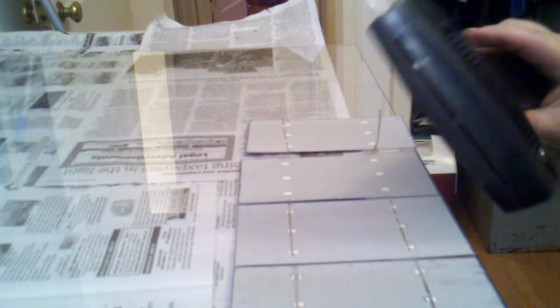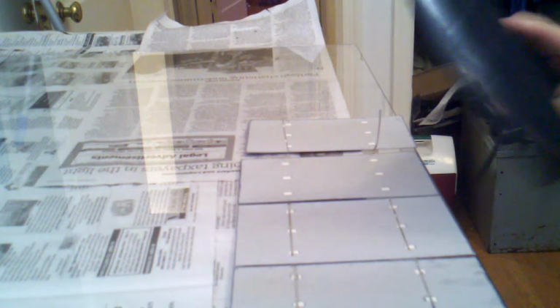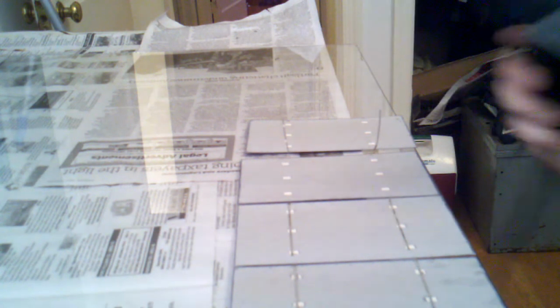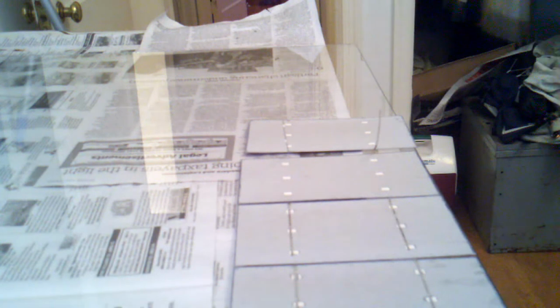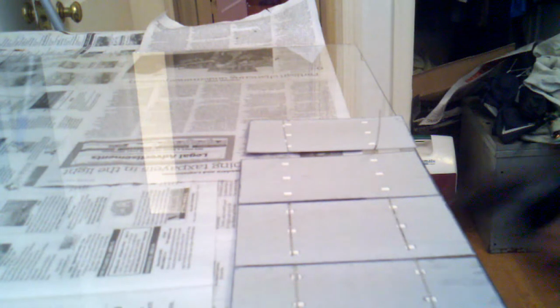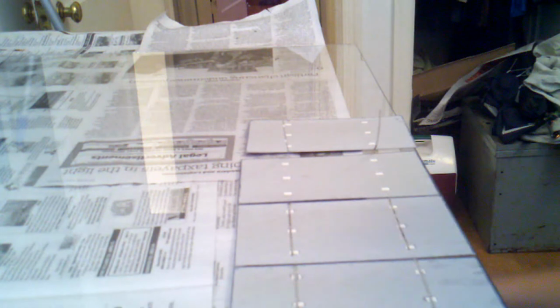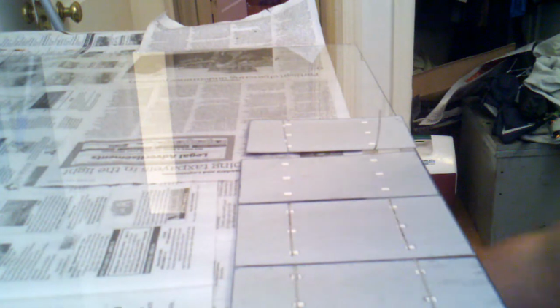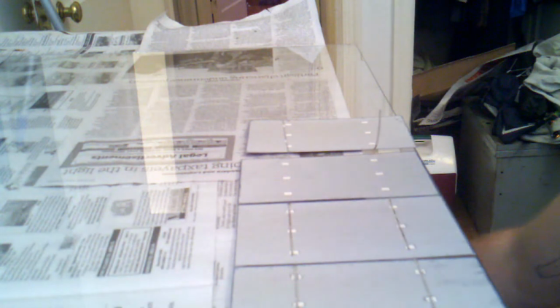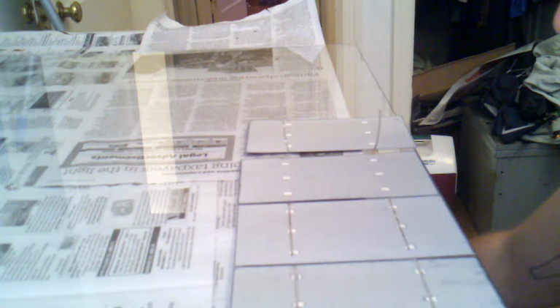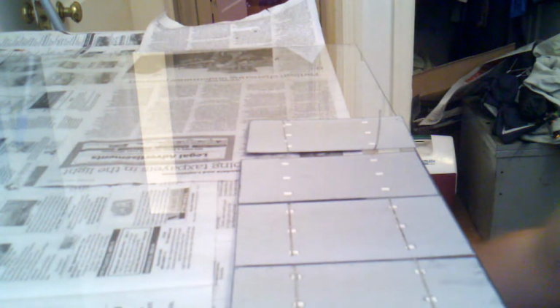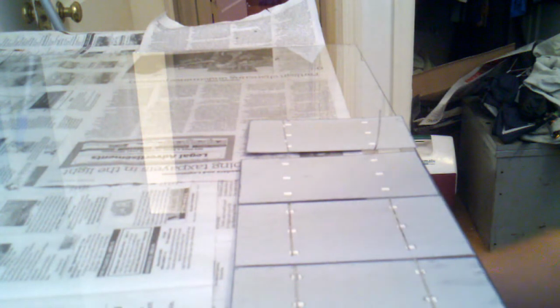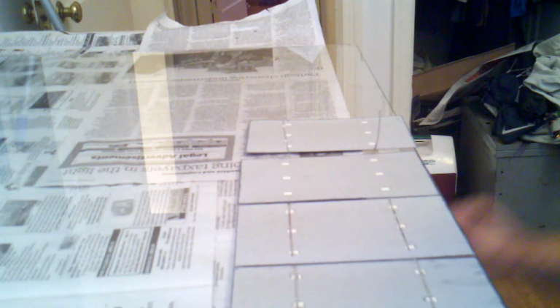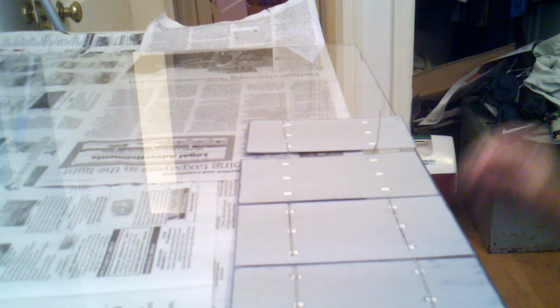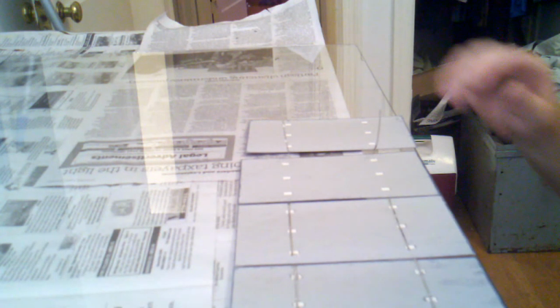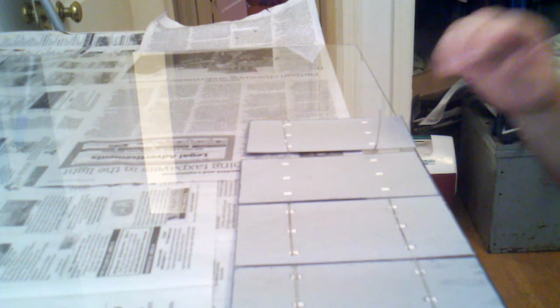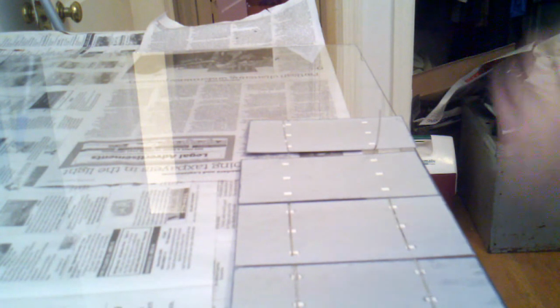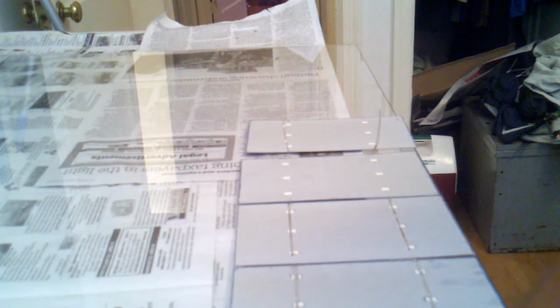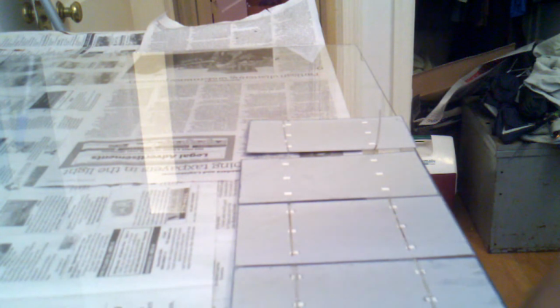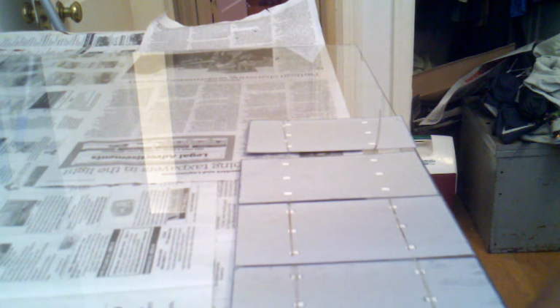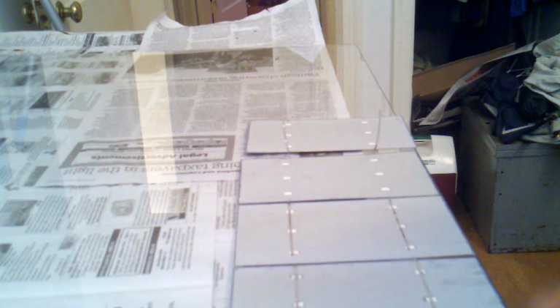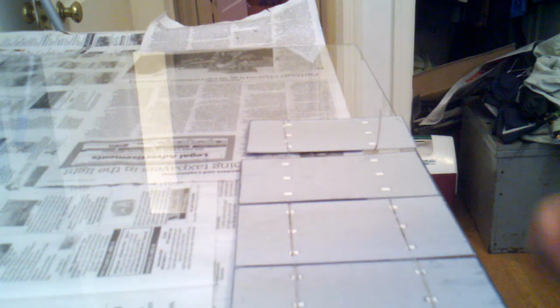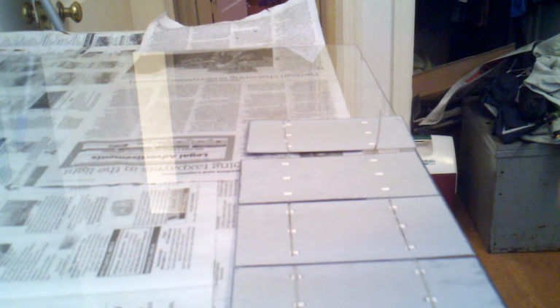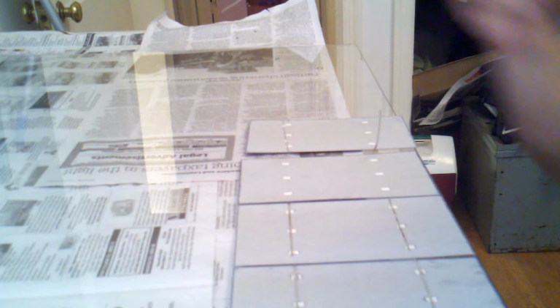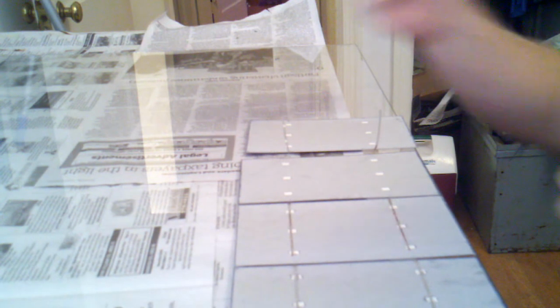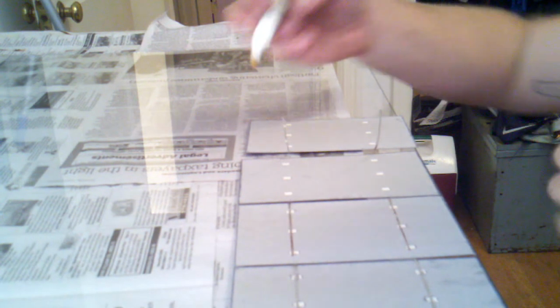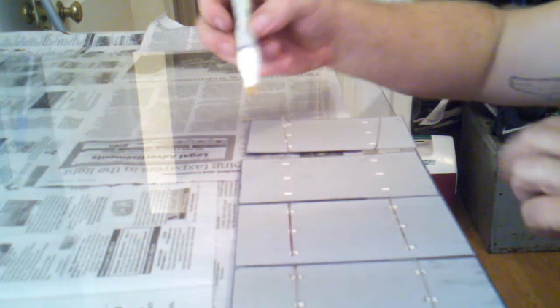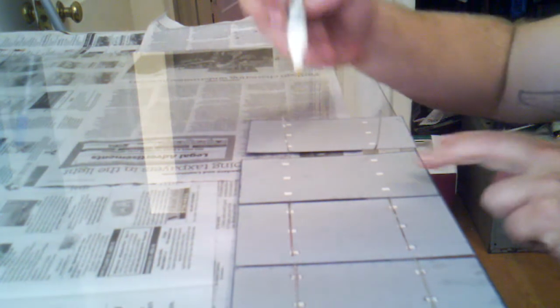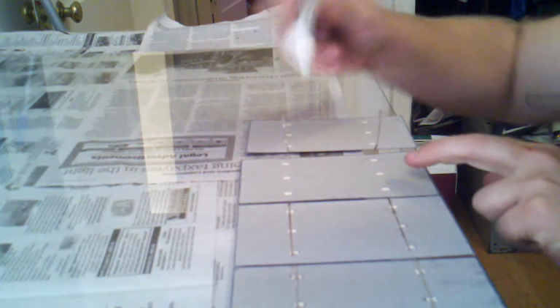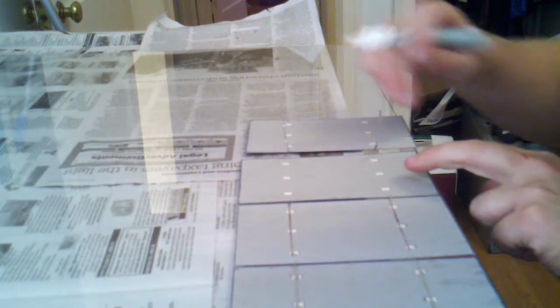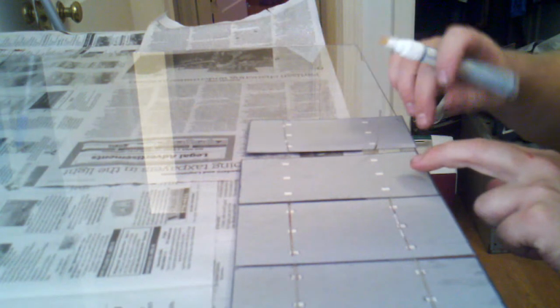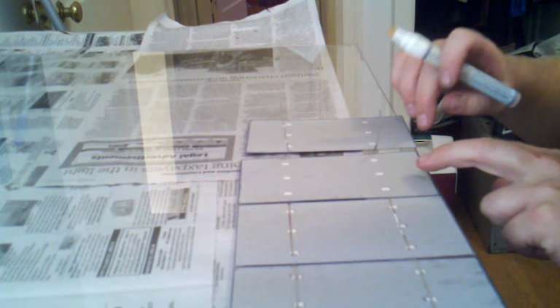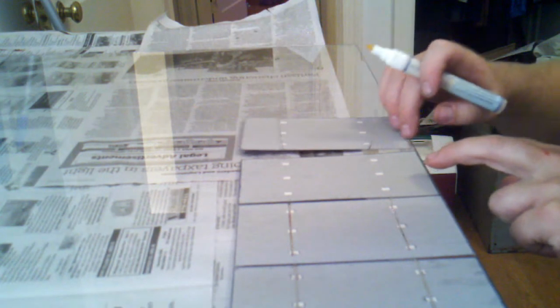Take your flux pen, and I found if you swirl it all around you get a bunch of contaminants on there, so you just want to flux the area that you're doing.